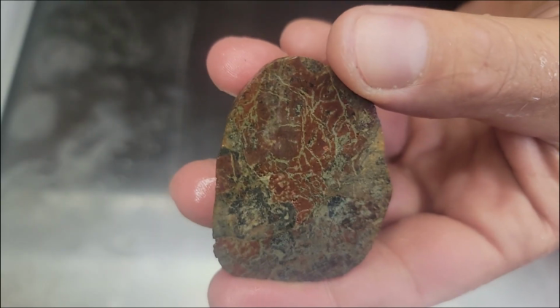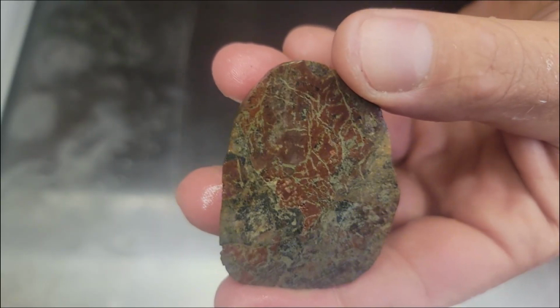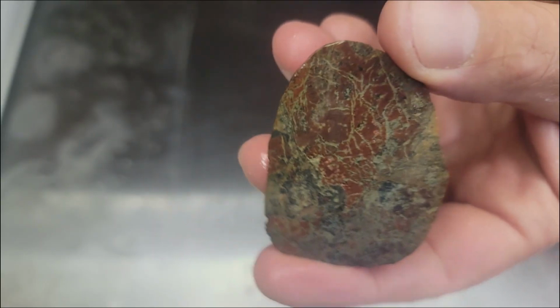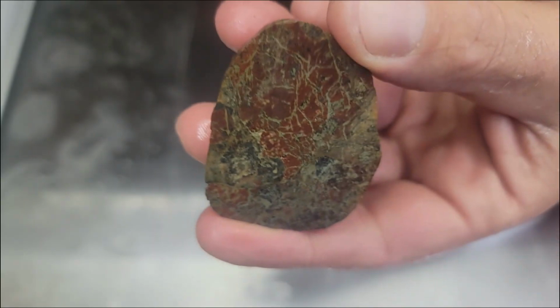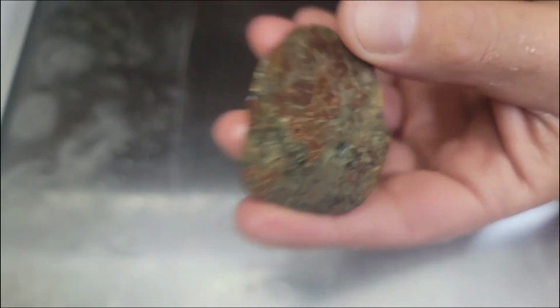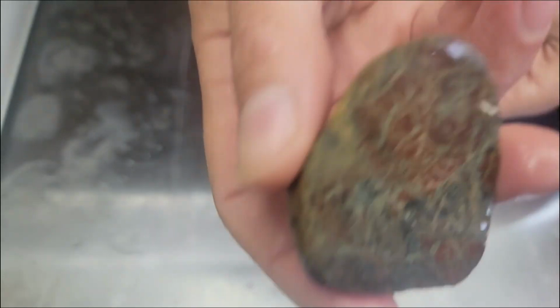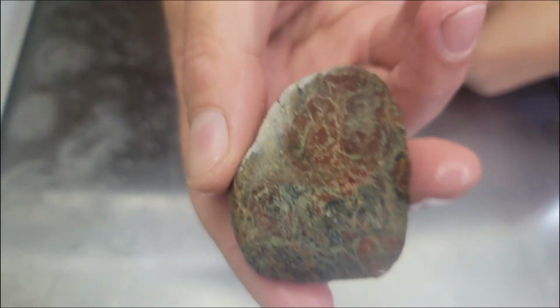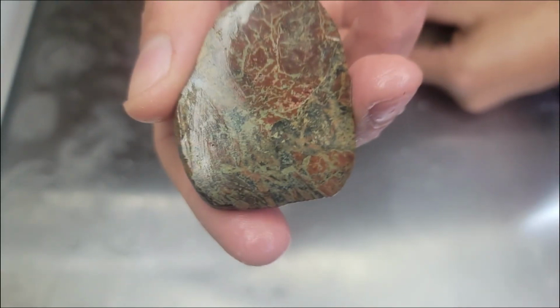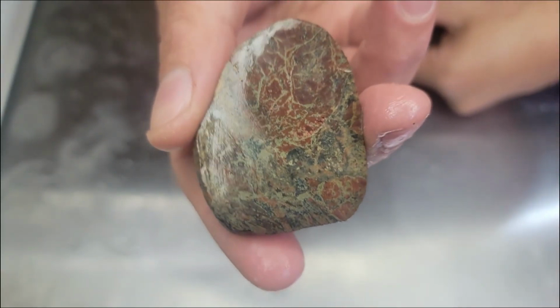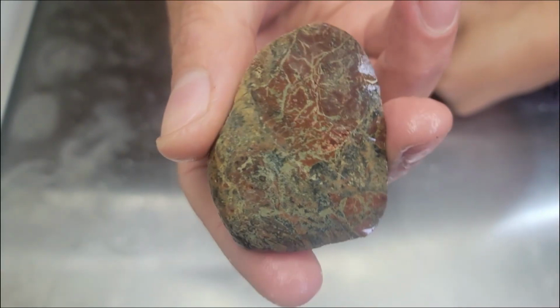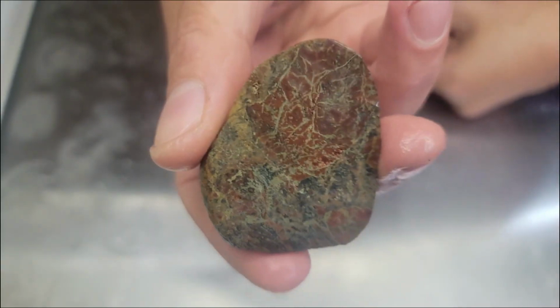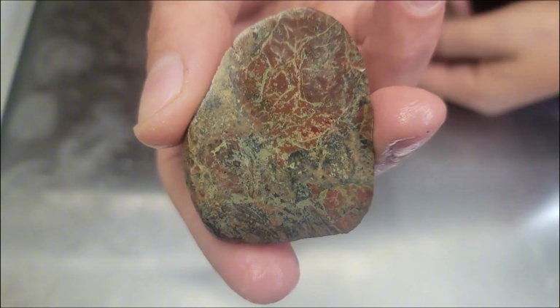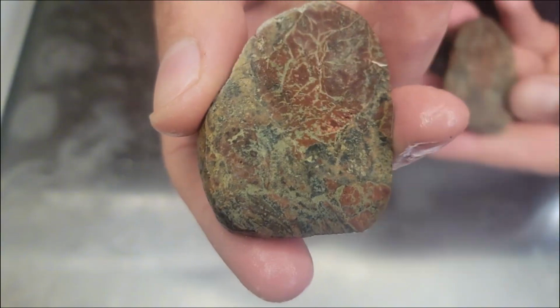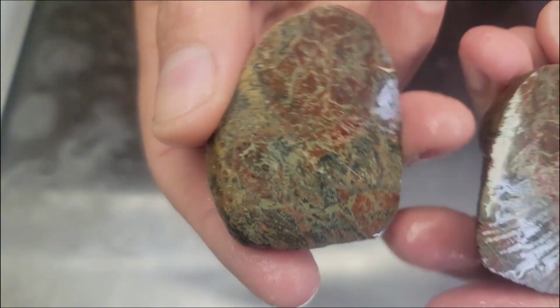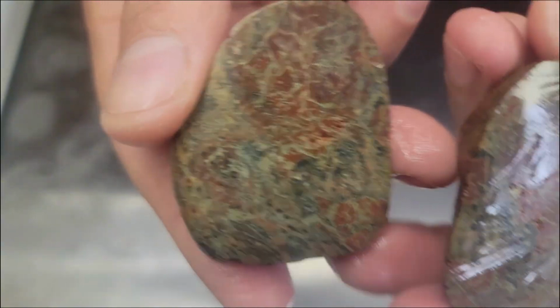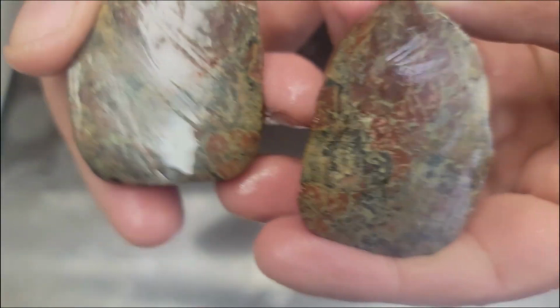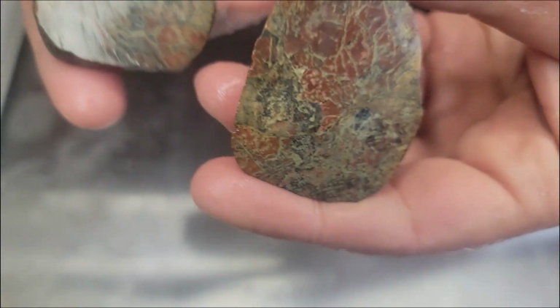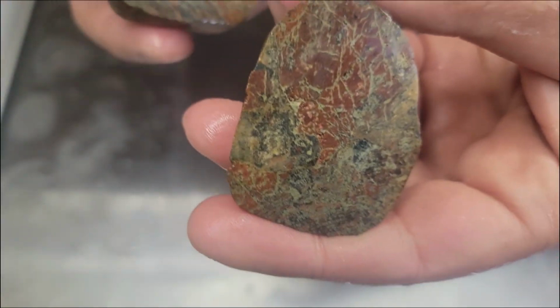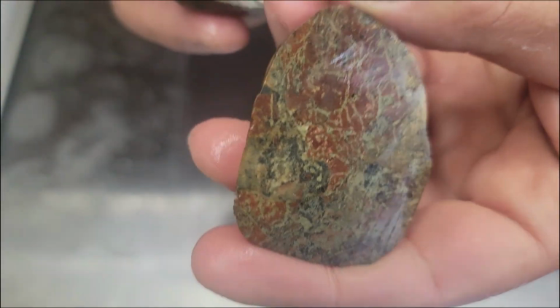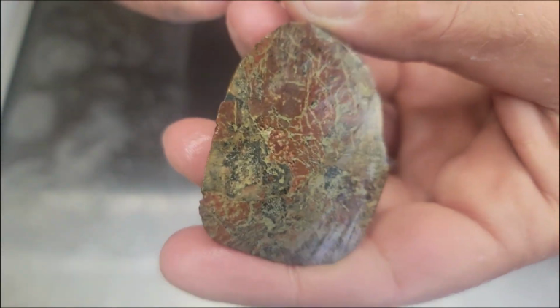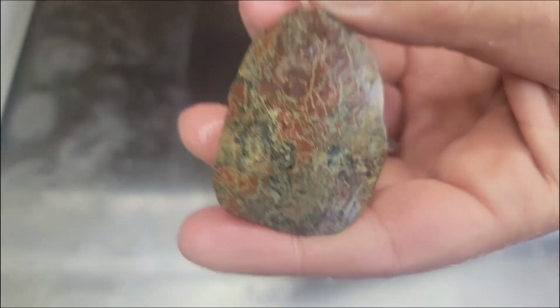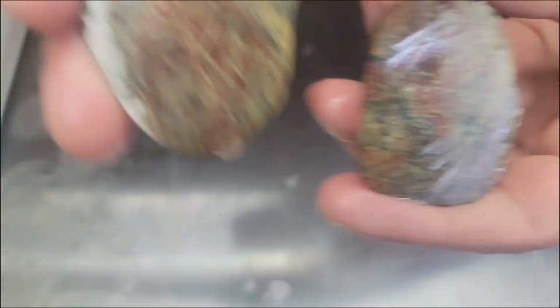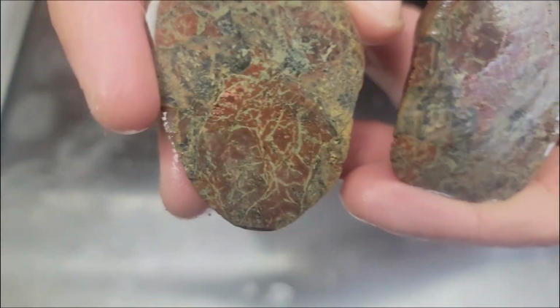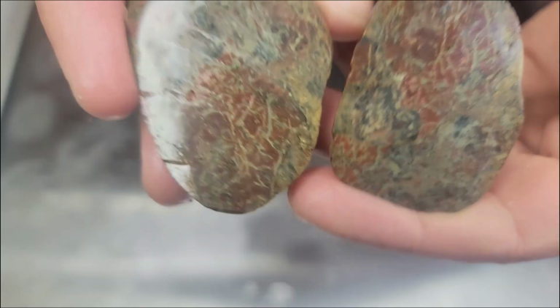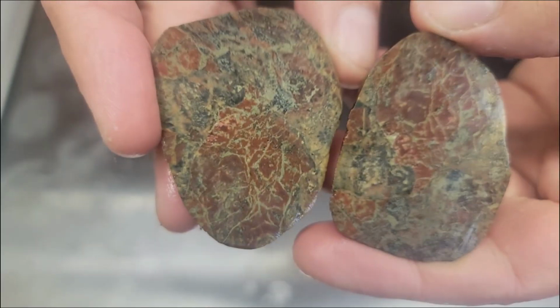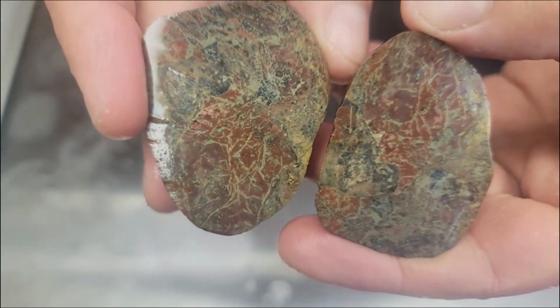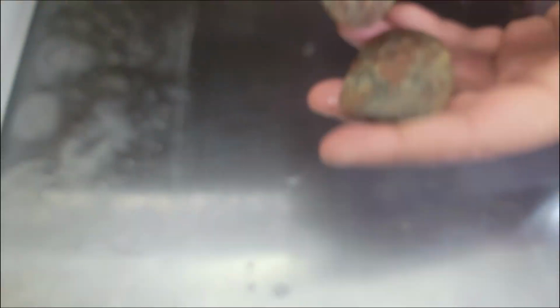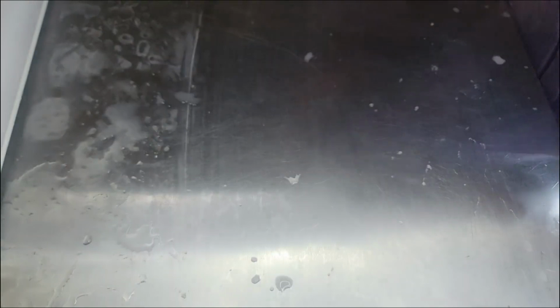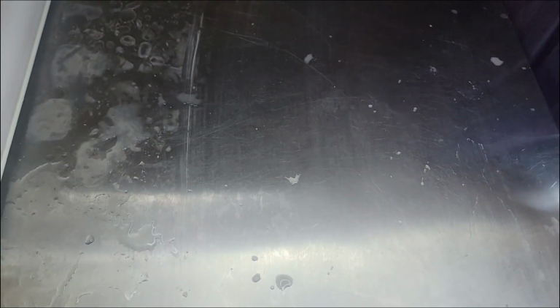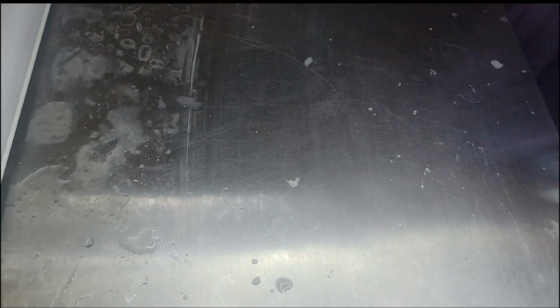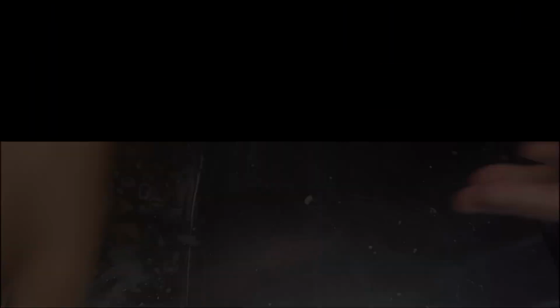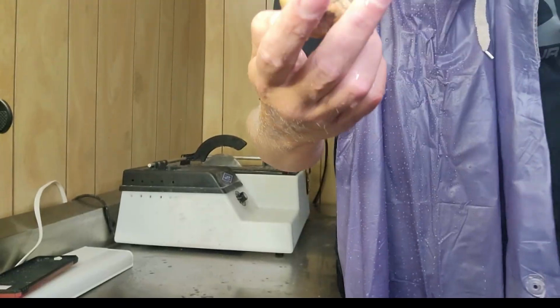You have to make some jewelry out of this or something. That will make a nice cabochon. Yeah, it will. Definitely got to cab that up. That's really pretty. I like that. That's really pretty.